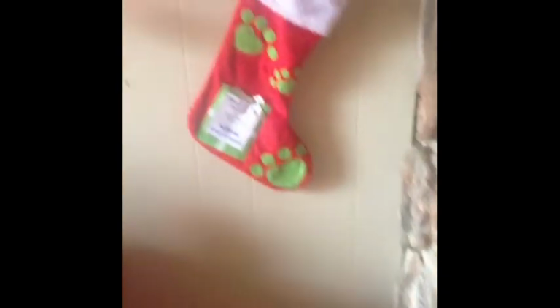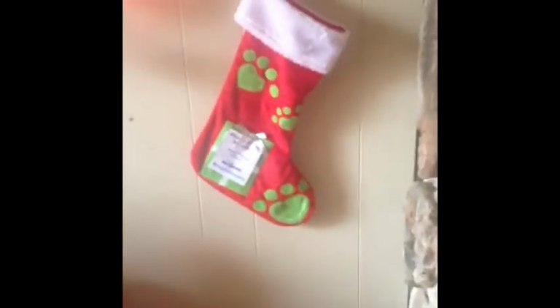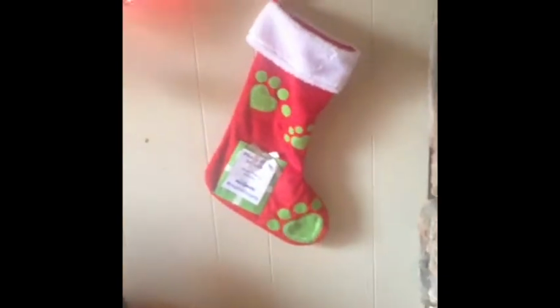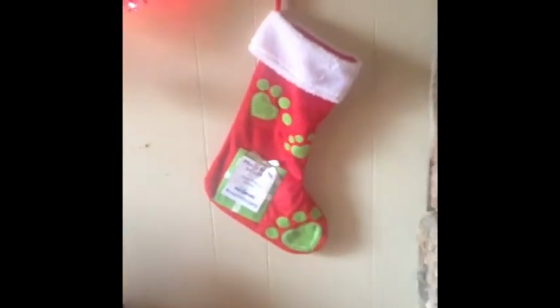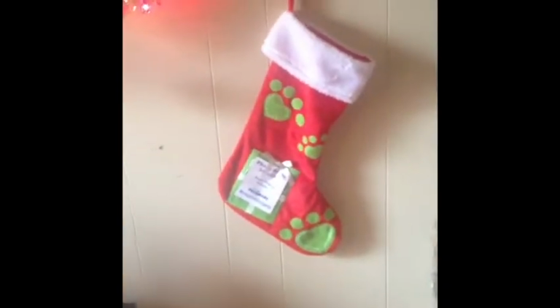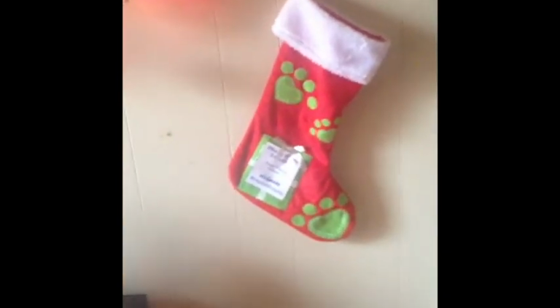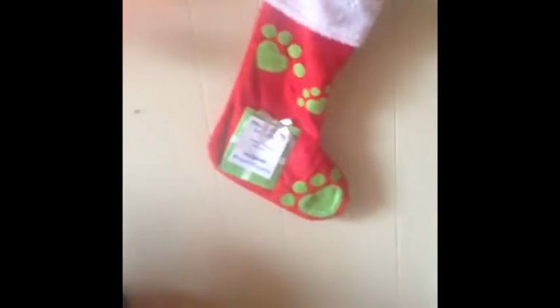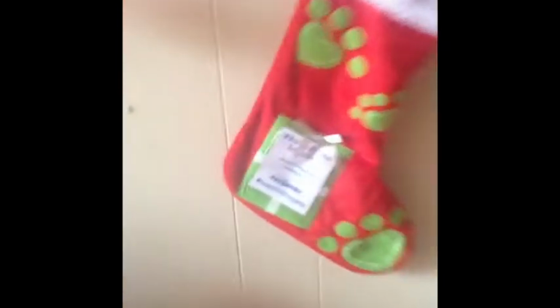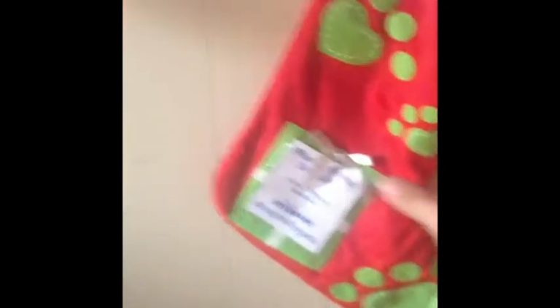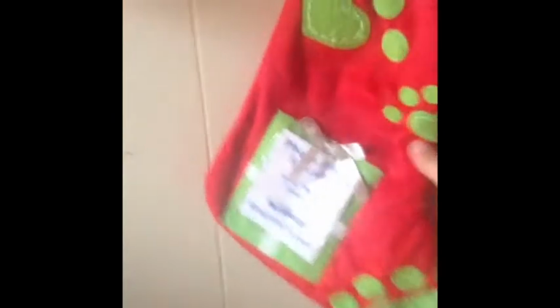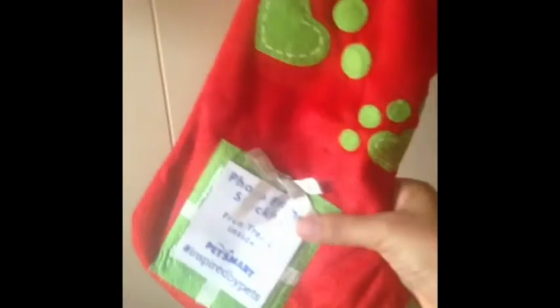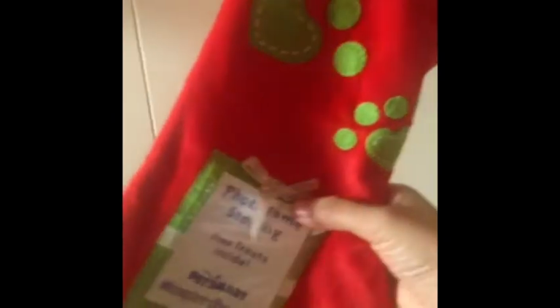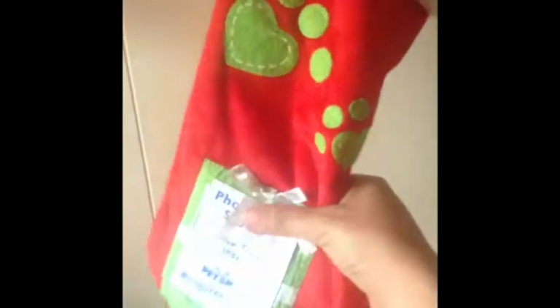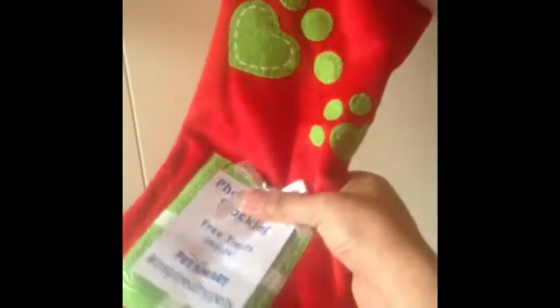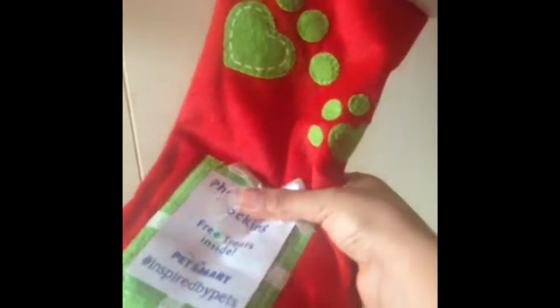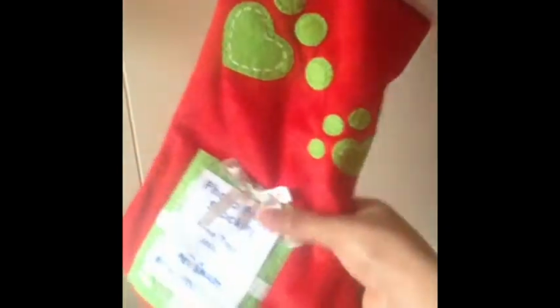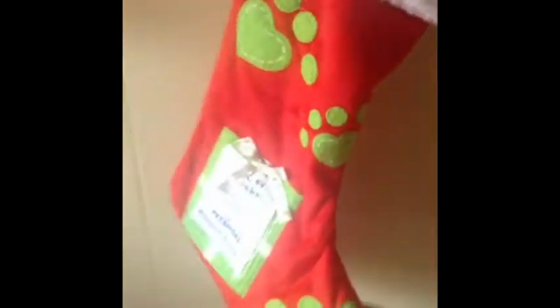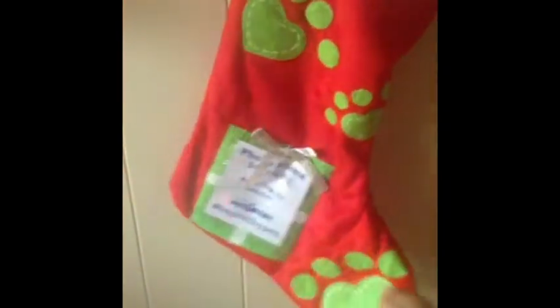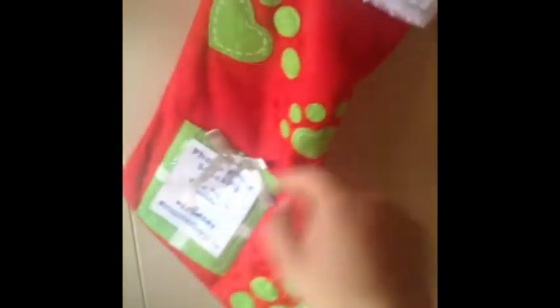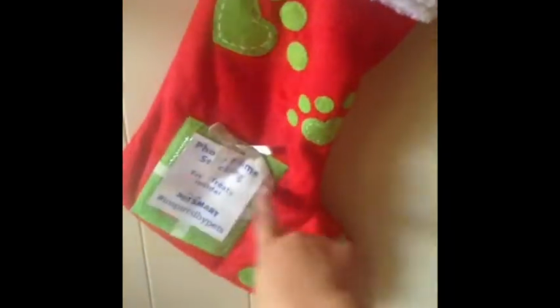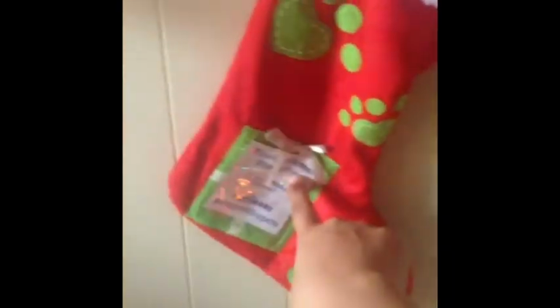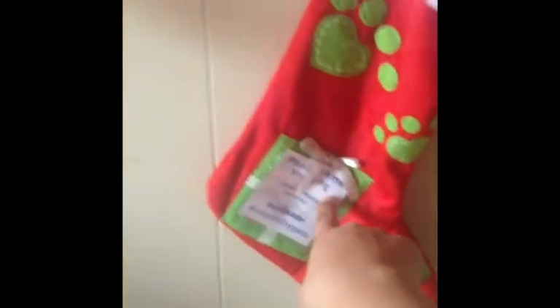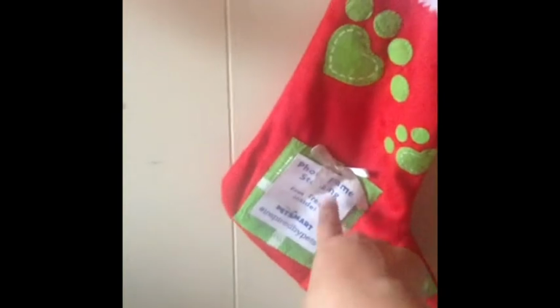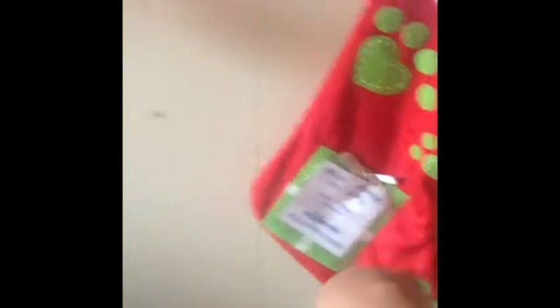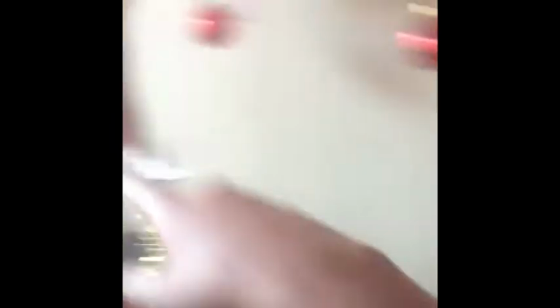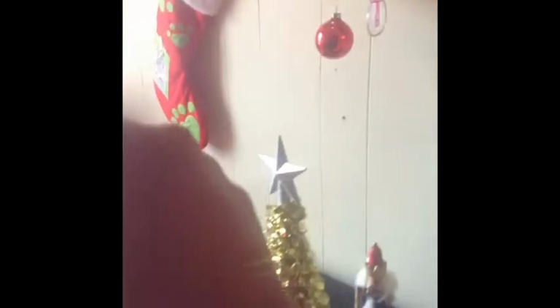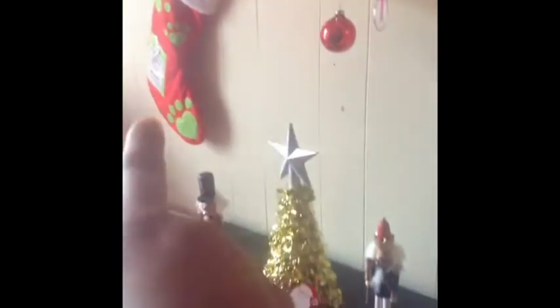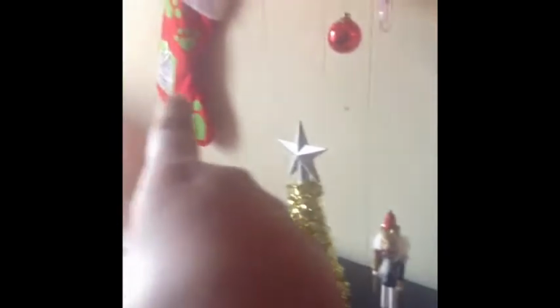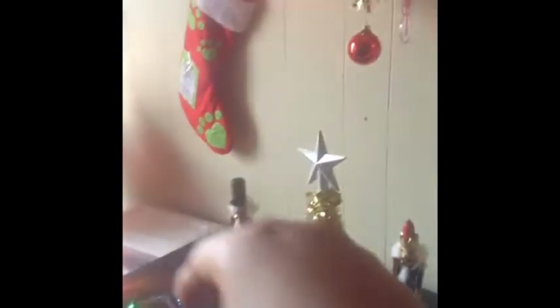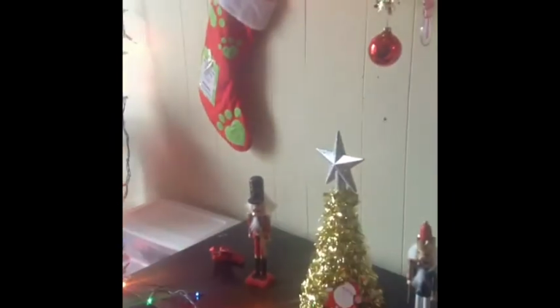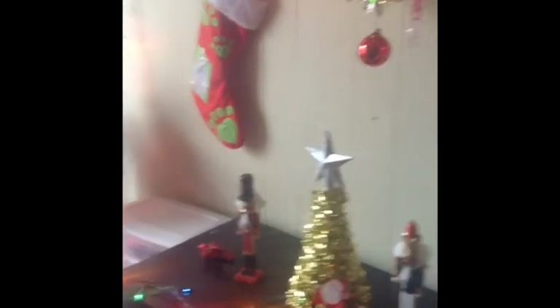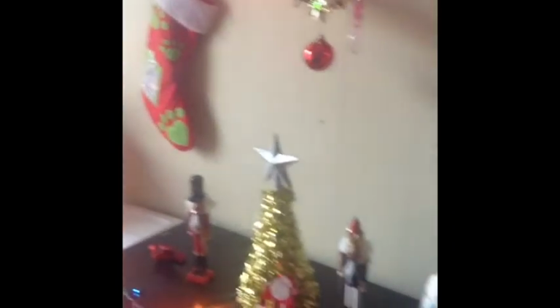And then we have the stockings — these are the stockings we got at PetSmart. I still haven't put in any pictures, but I plan to put one of her and the cat, and then on the other side over there, one of Leo and Yuna.